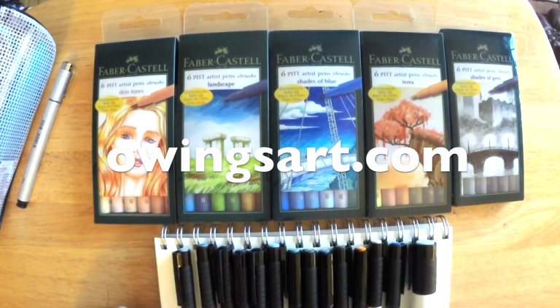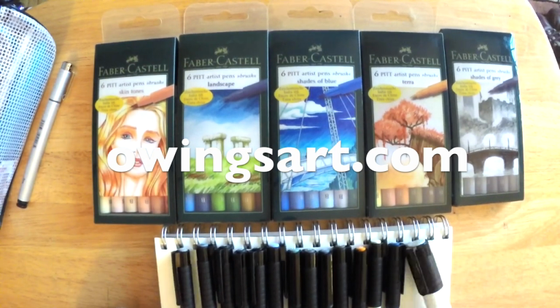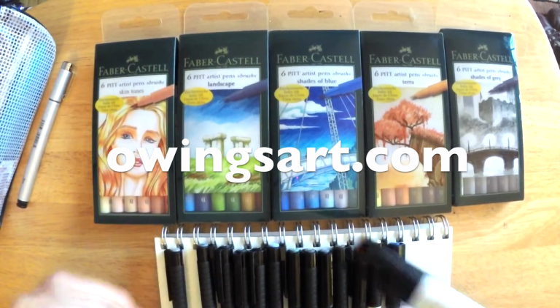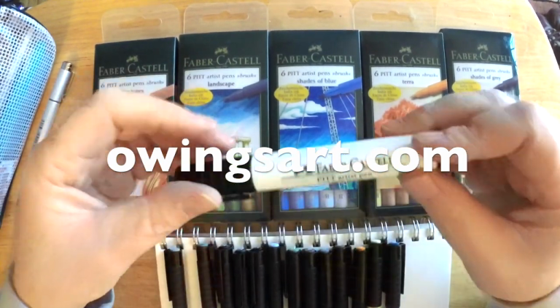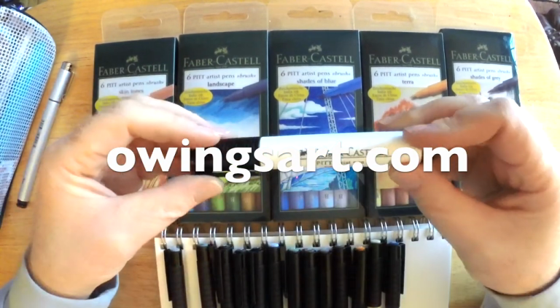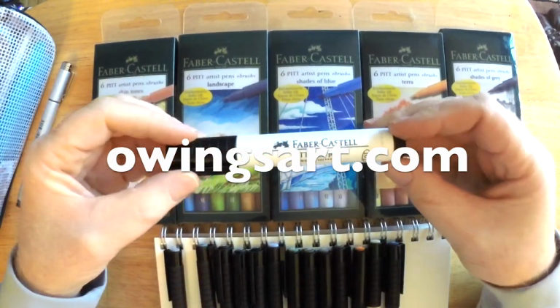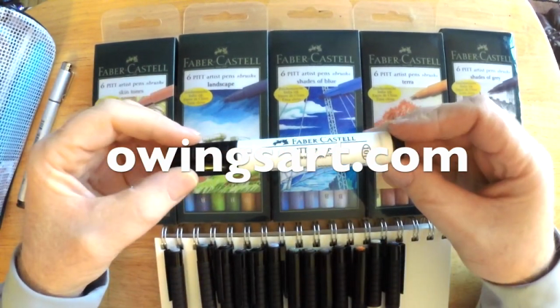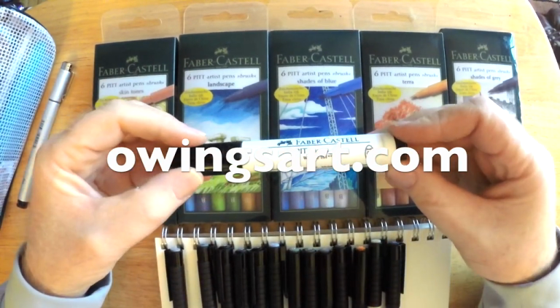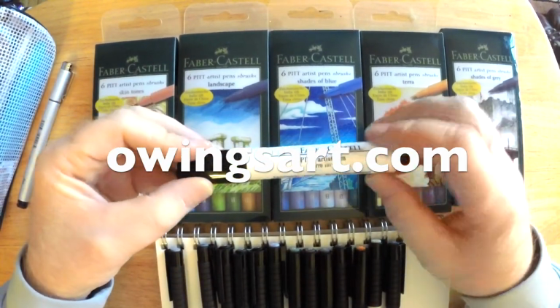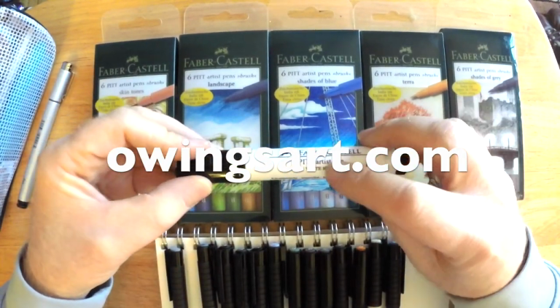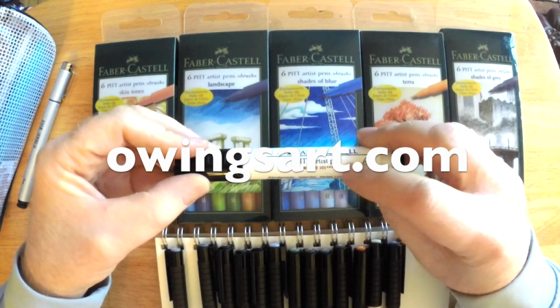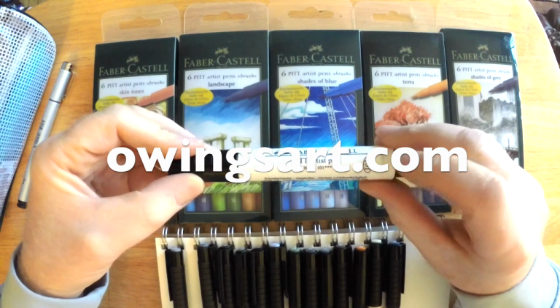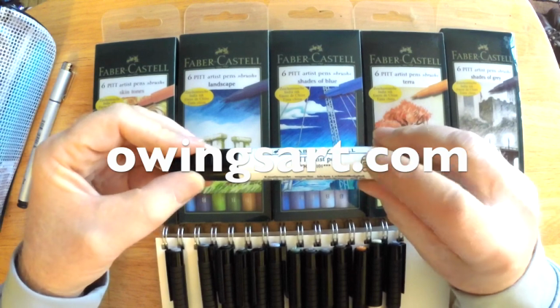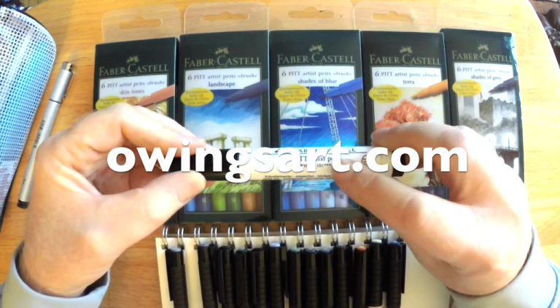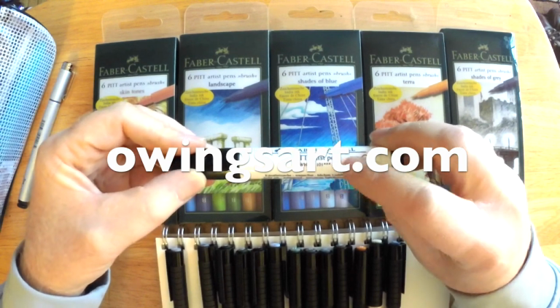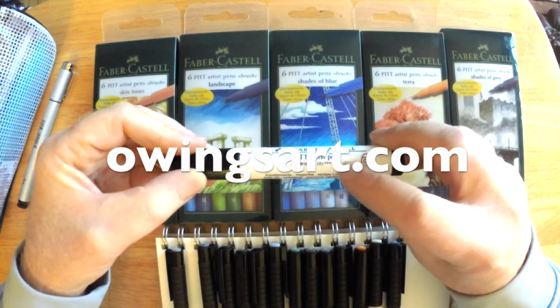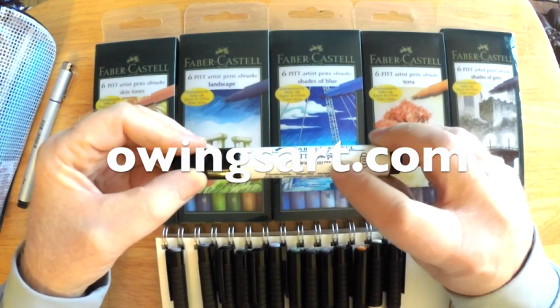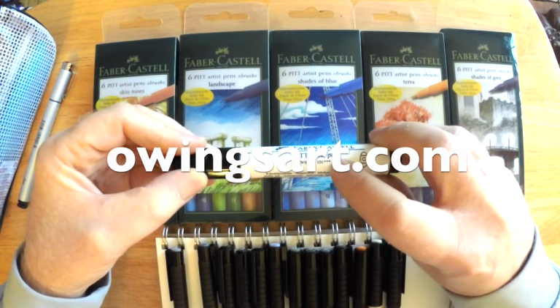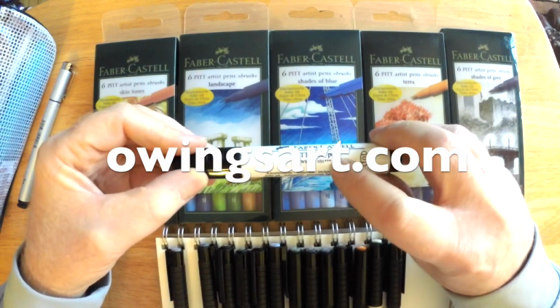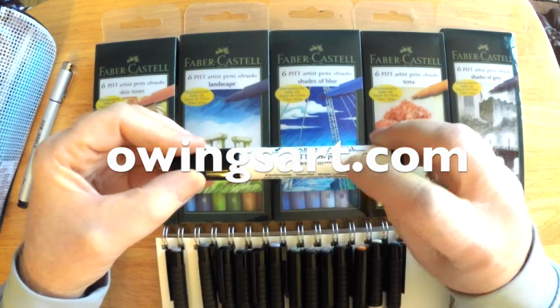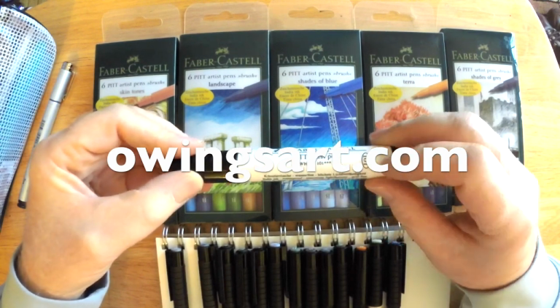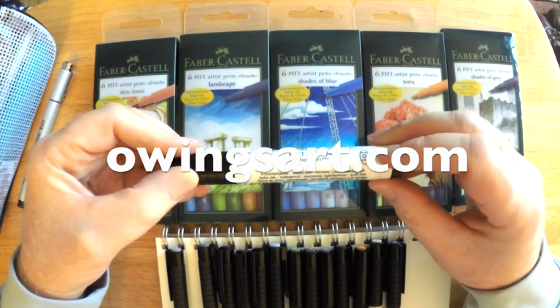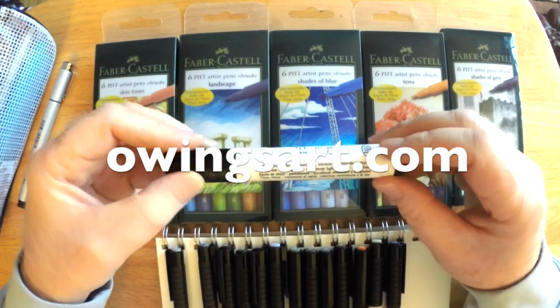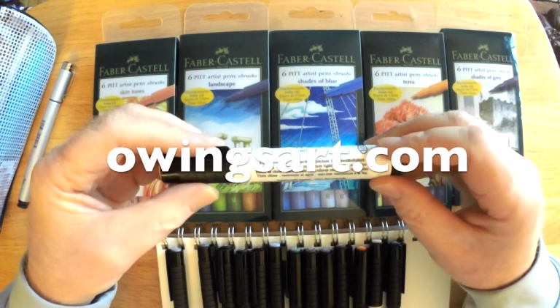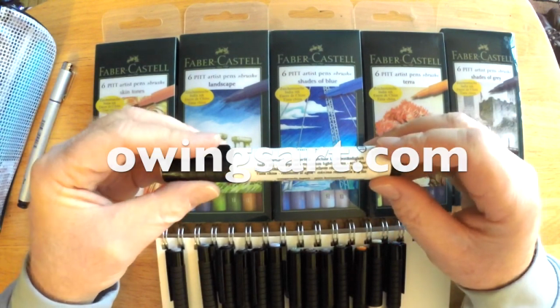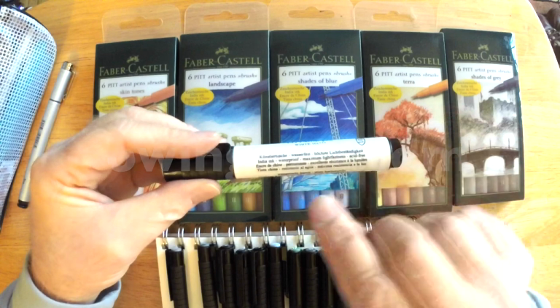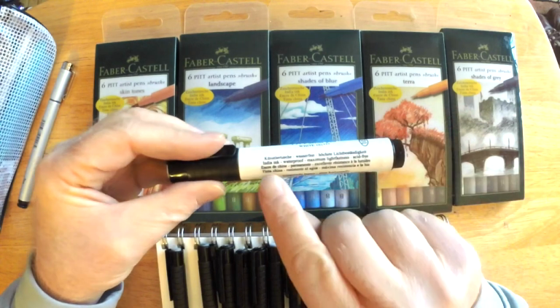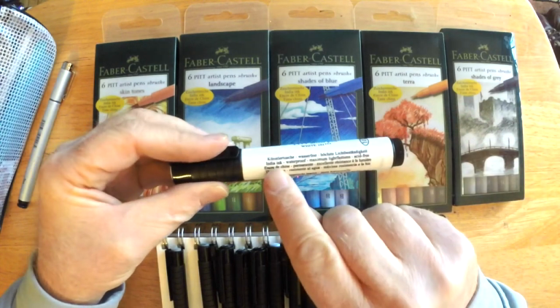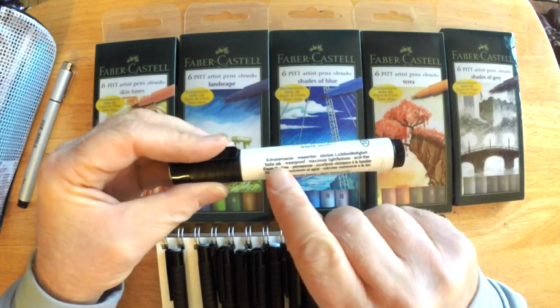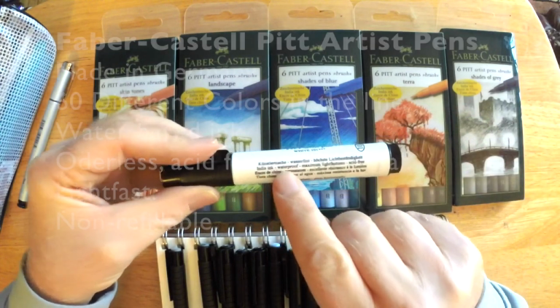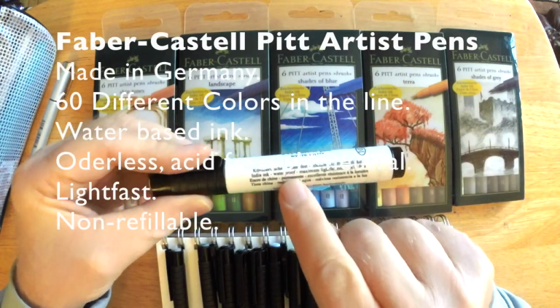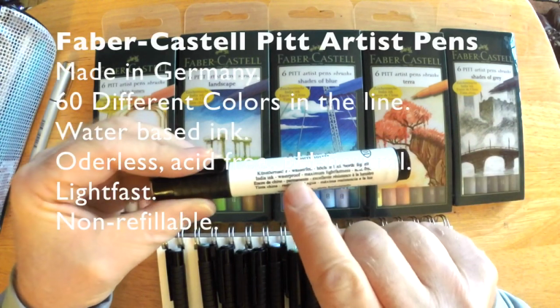Hi there, this is Marty from OwingsArt.com — that's O-W-I-E-G-S-A-R-T.com. Thanks for stopping by today as we take a look at these Faber-Castell Pitt Artist Pens.